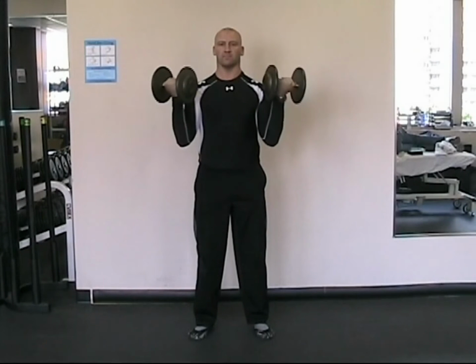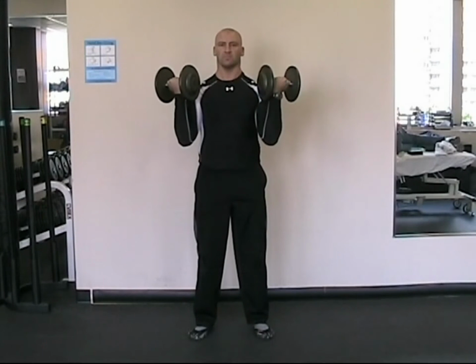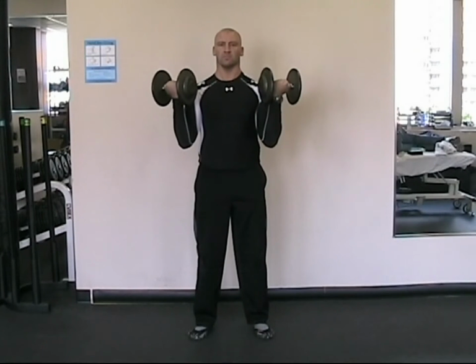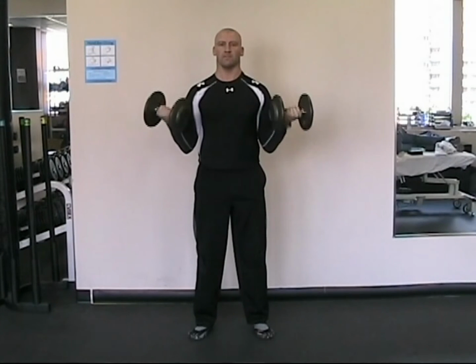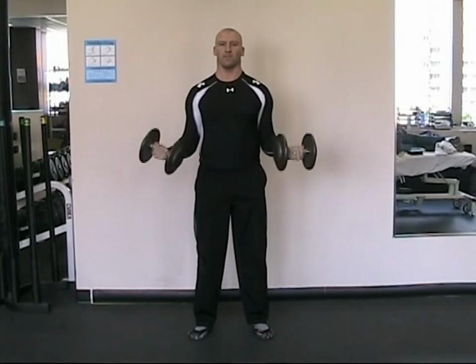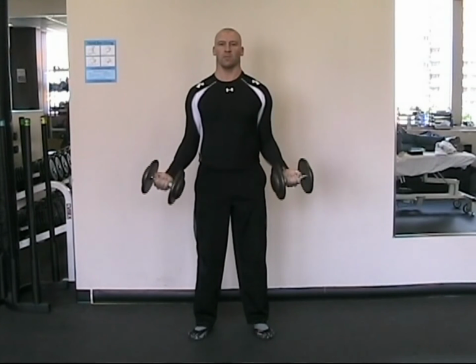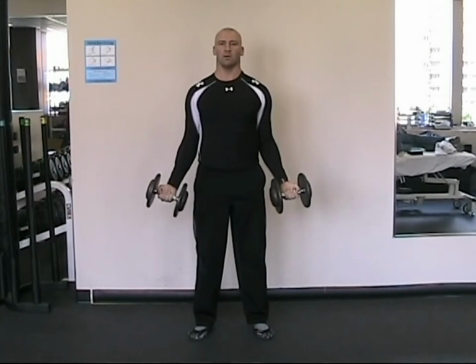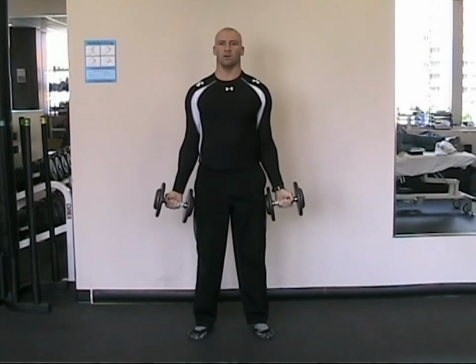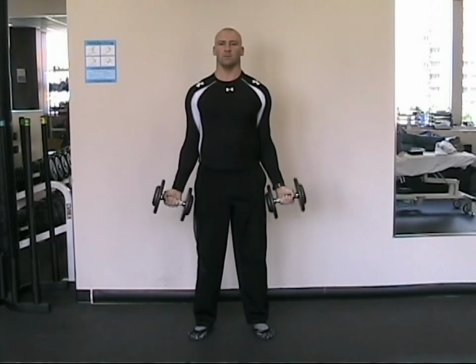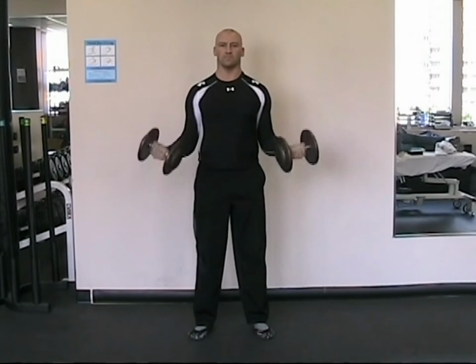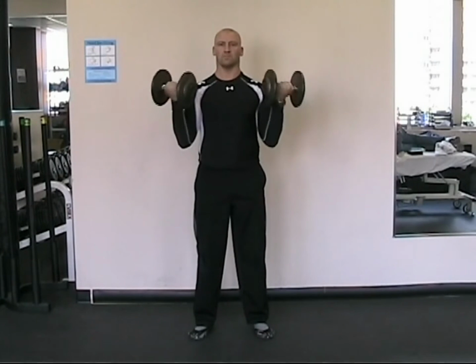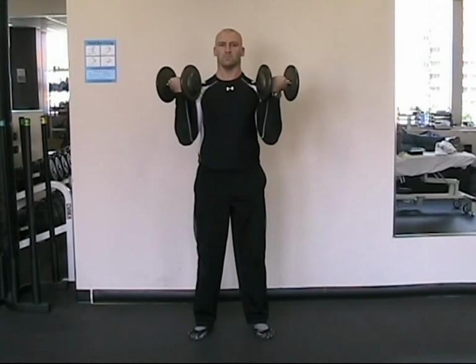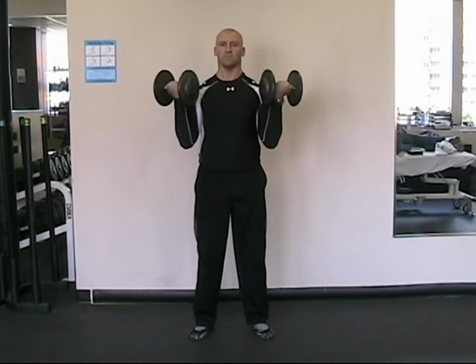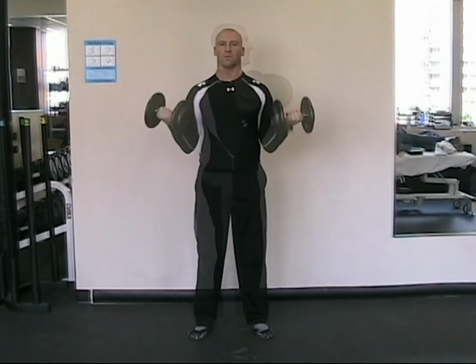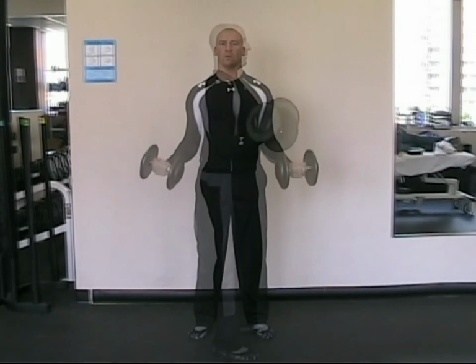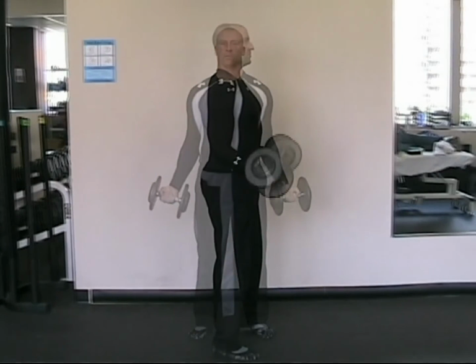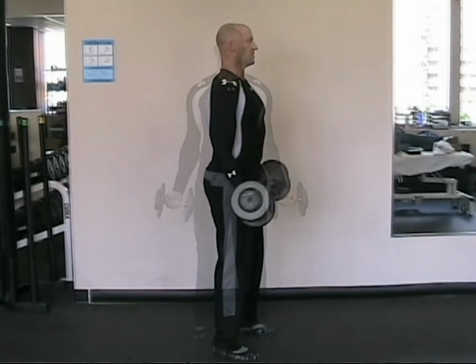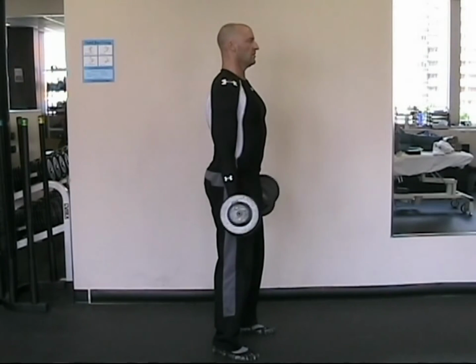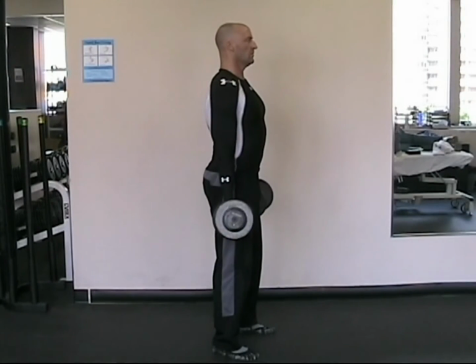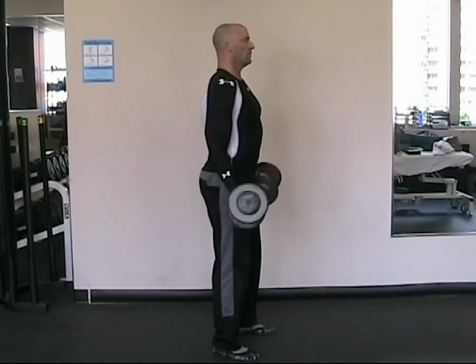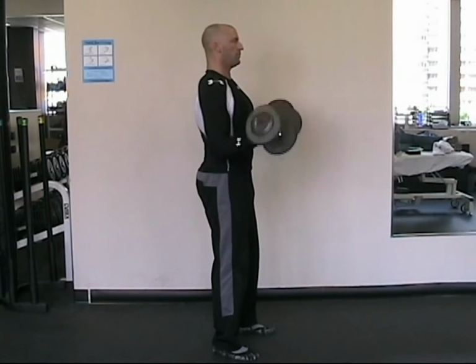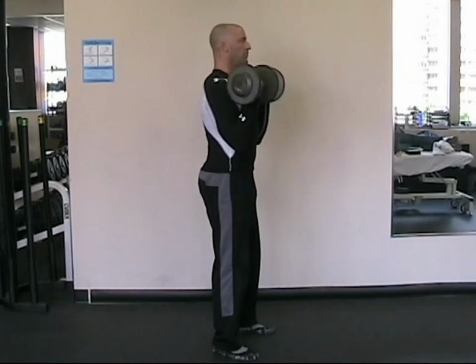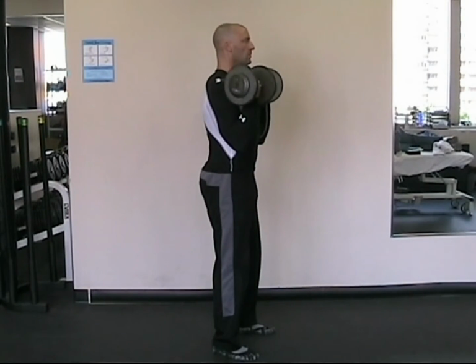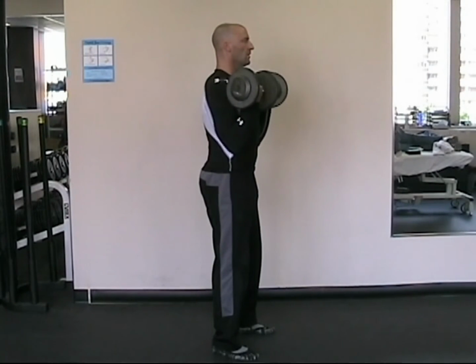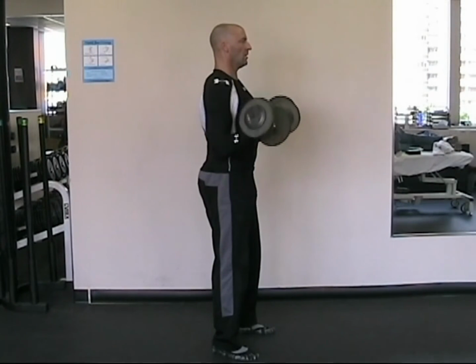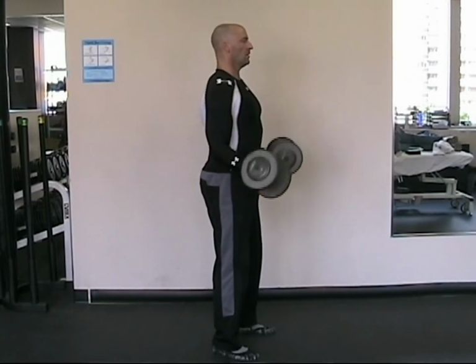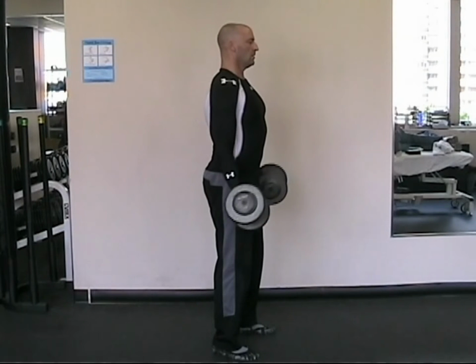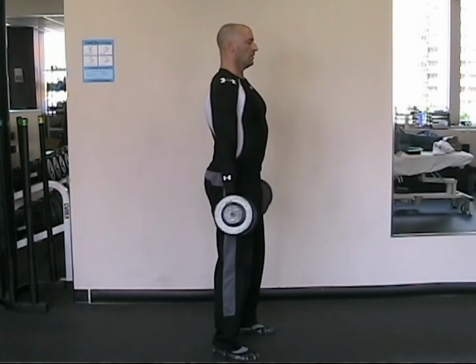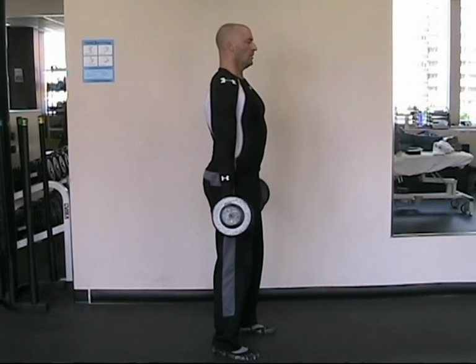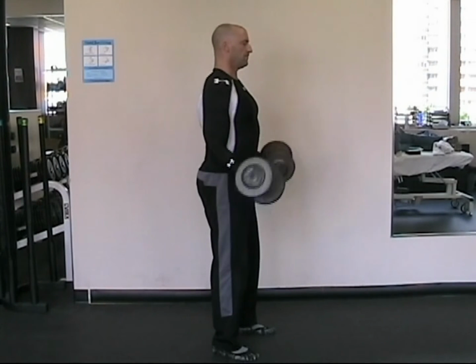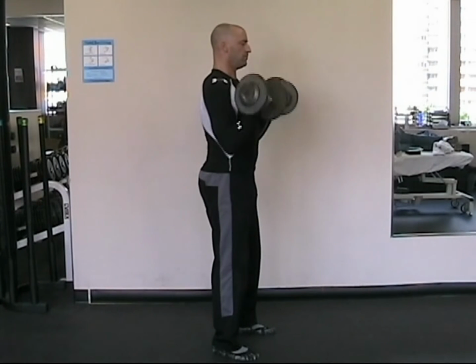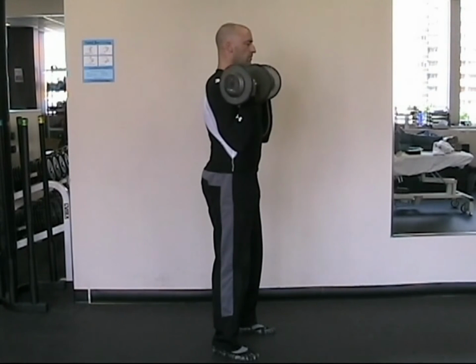This exercise can also be performed seated, or by alternating each arm independently. Try not to lean back excessively or use momentum during this movement.